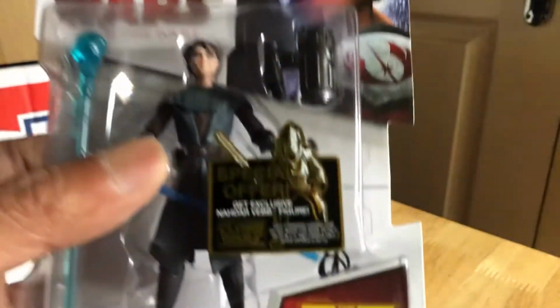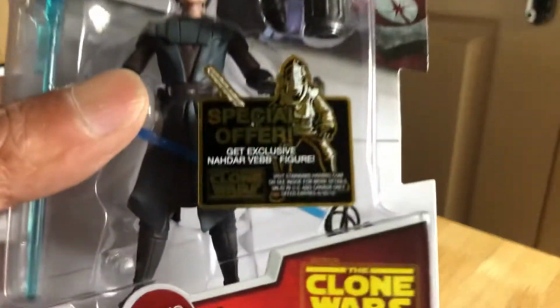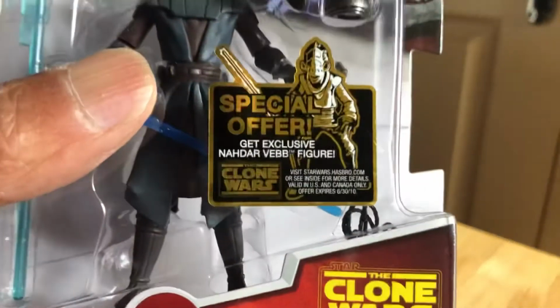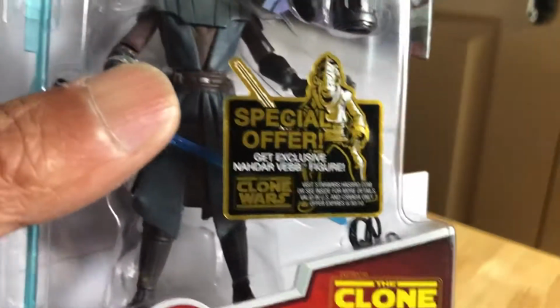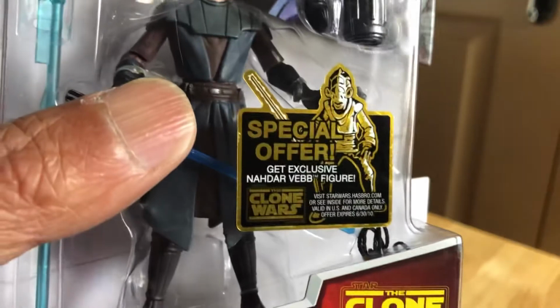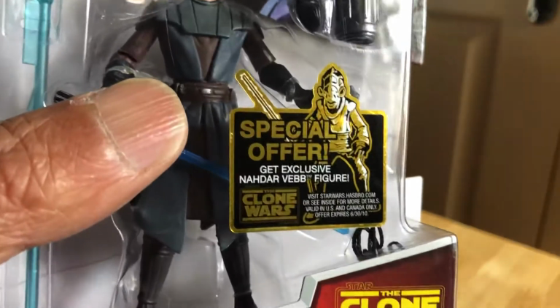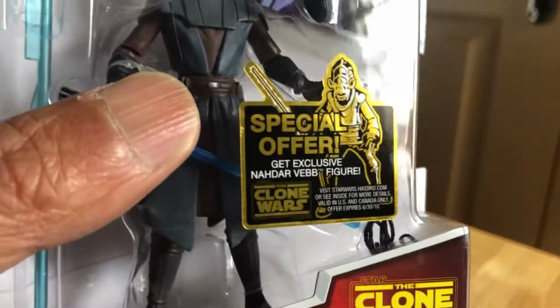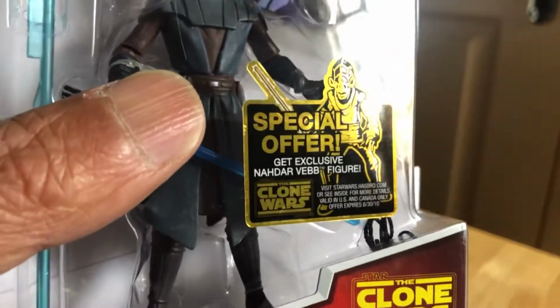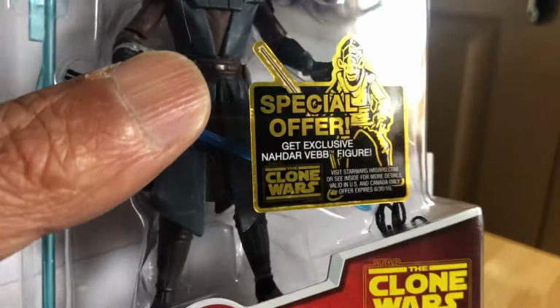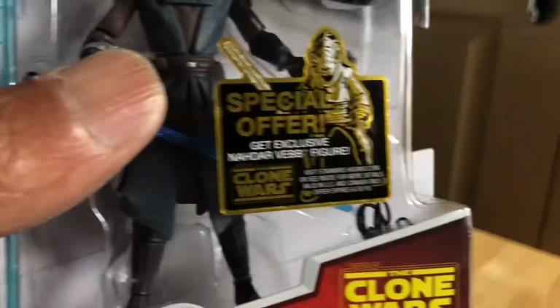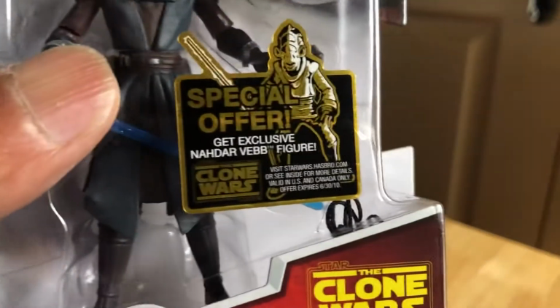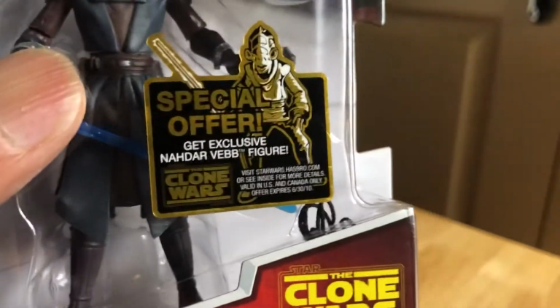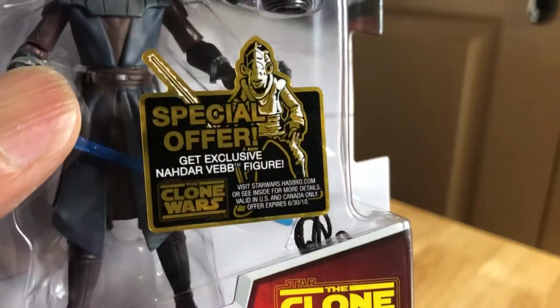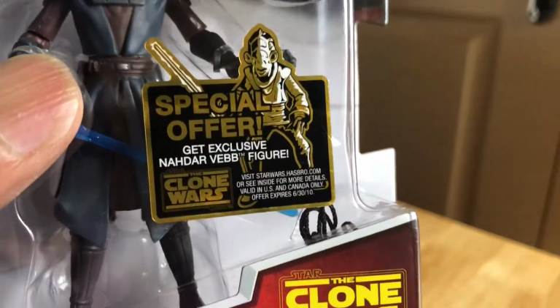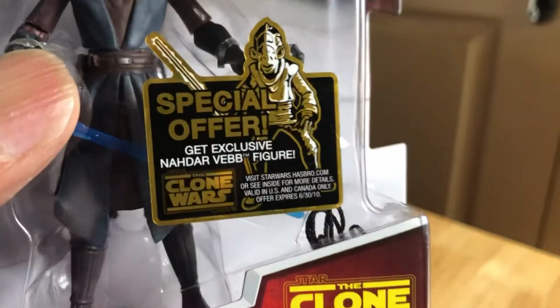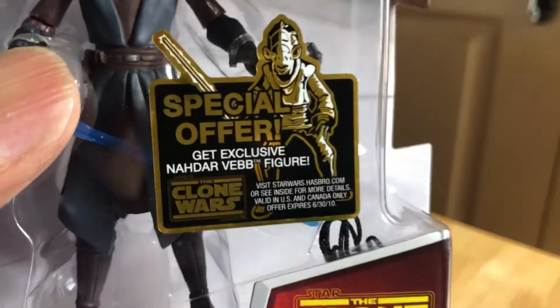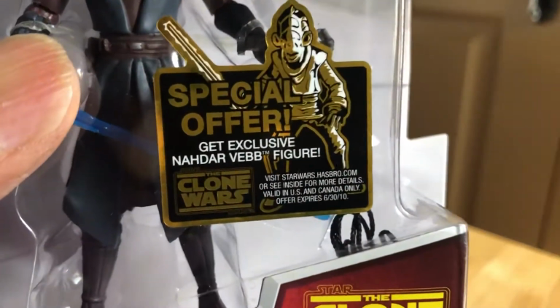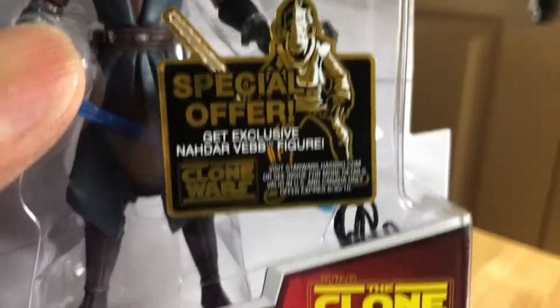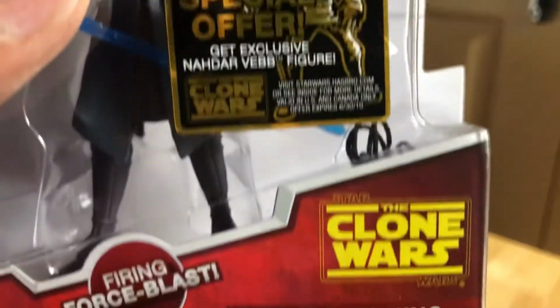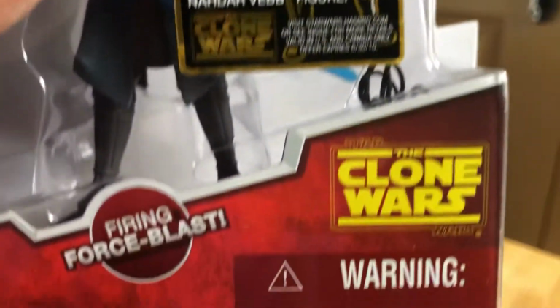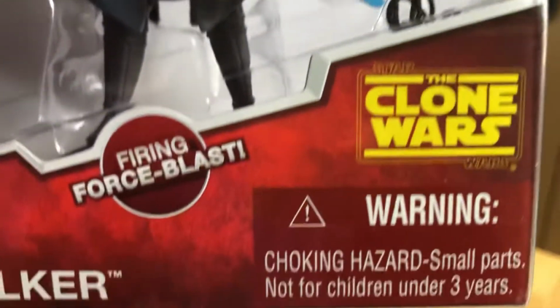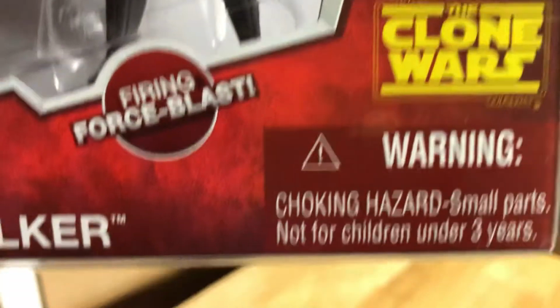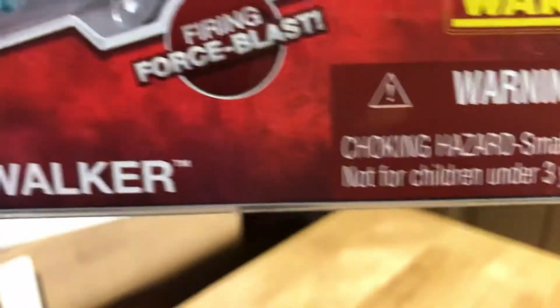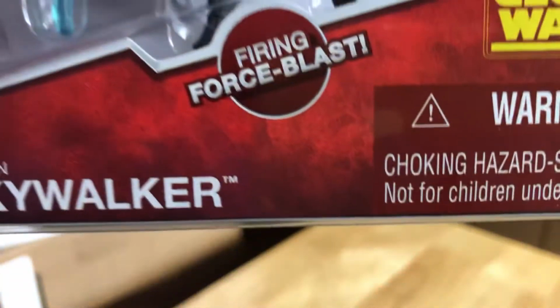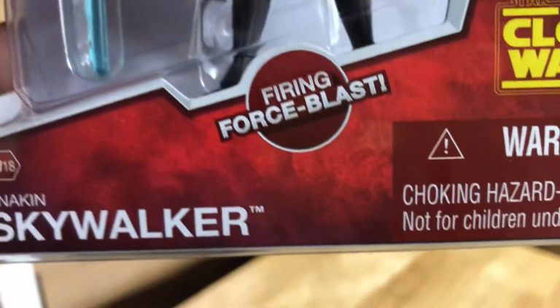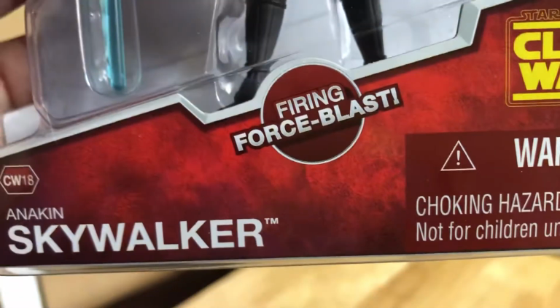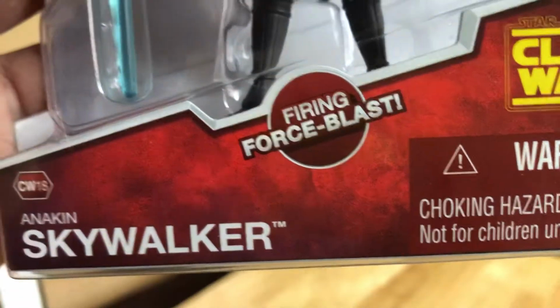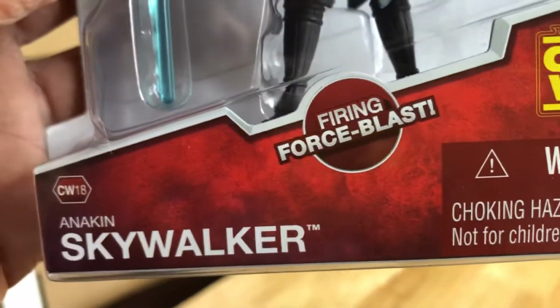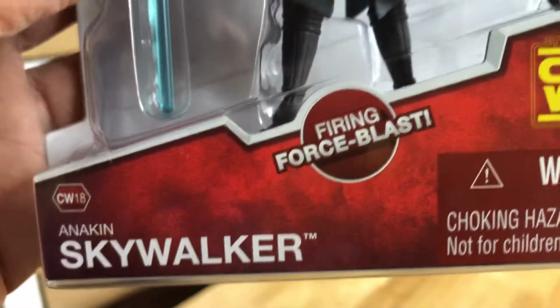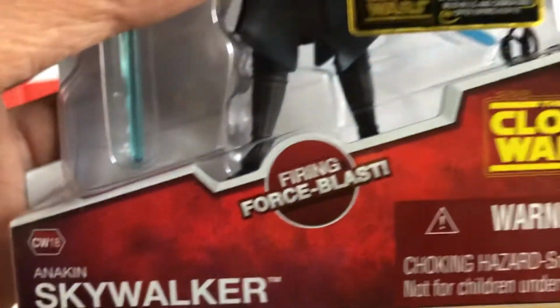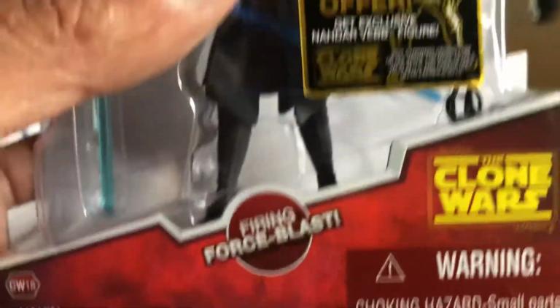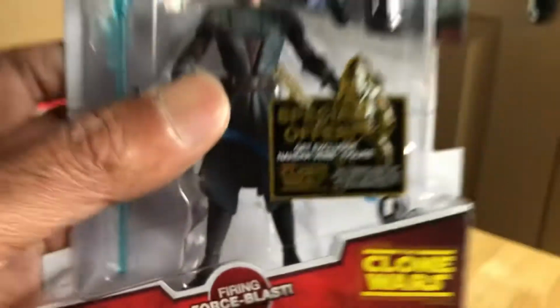I like that sticker there — gold and shiny. Force Firing Blast. Anakin Skywalker.